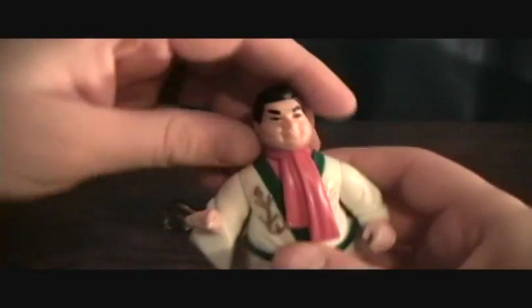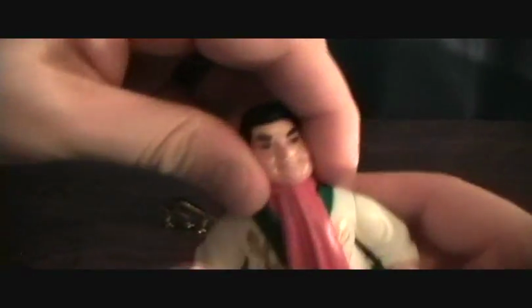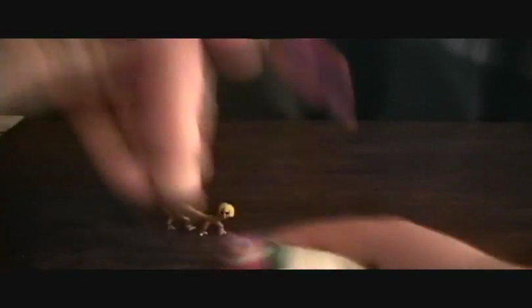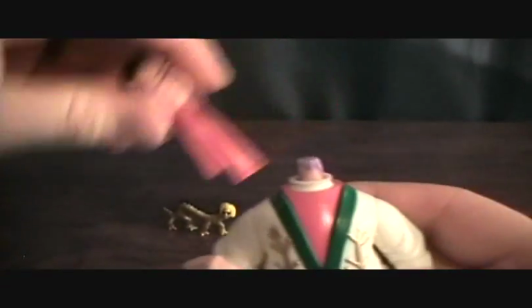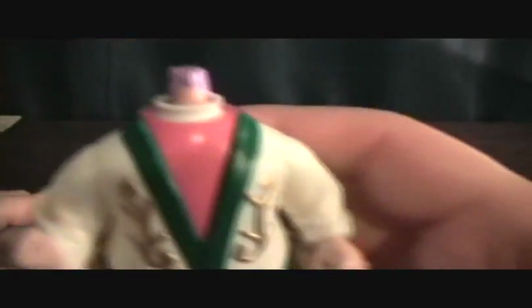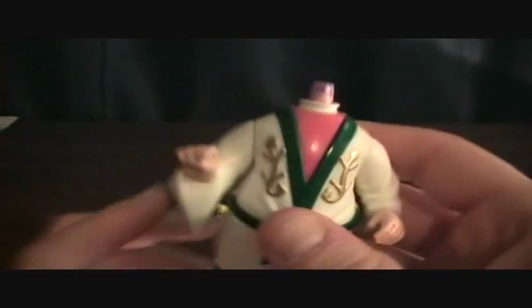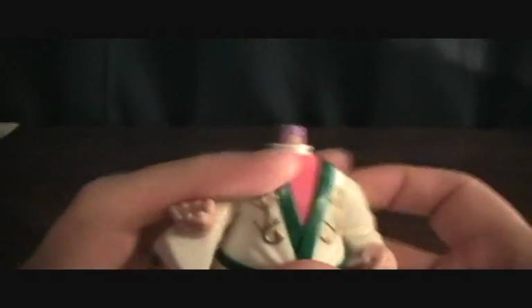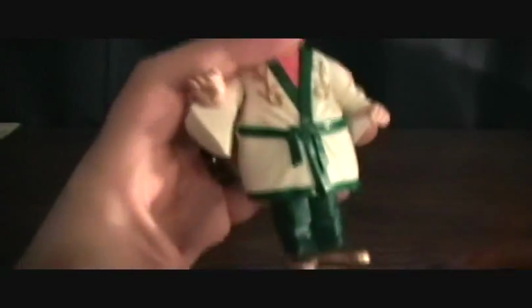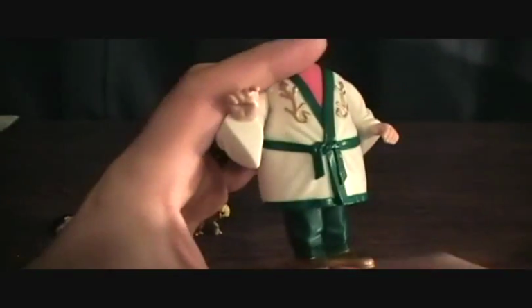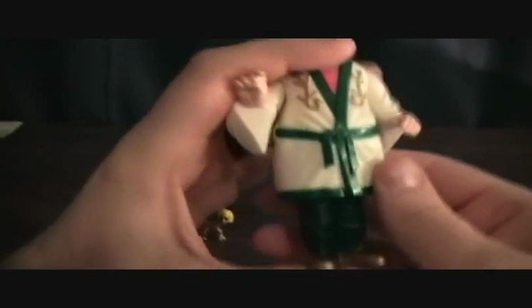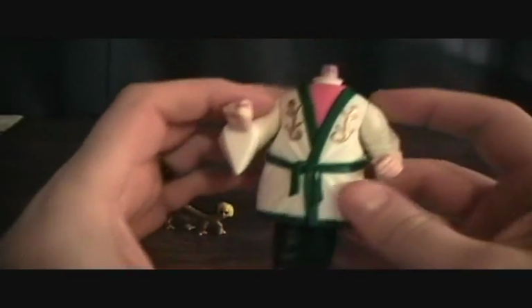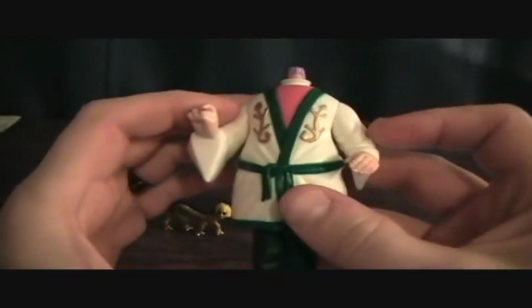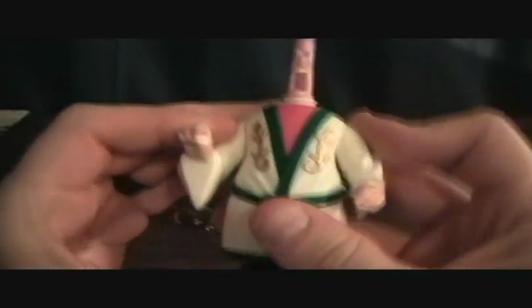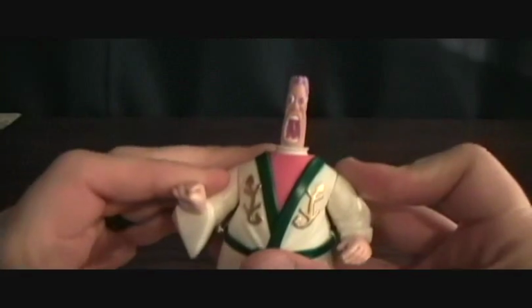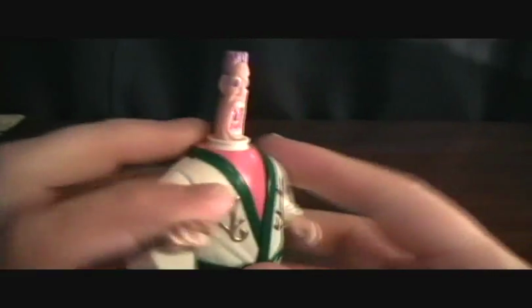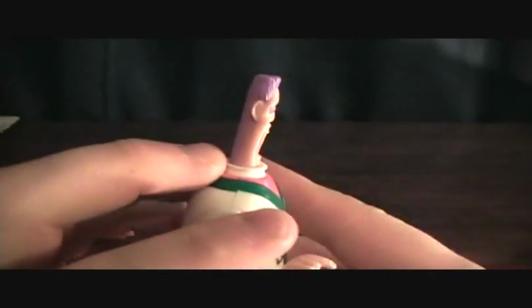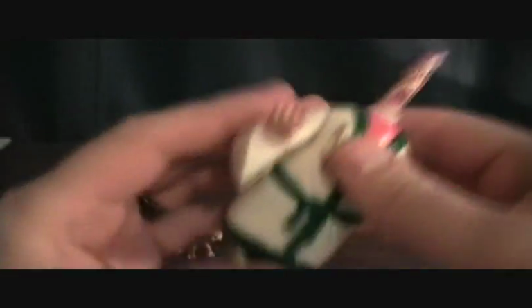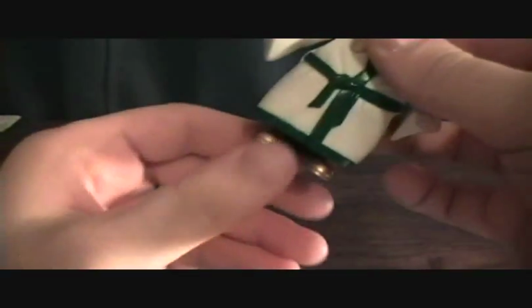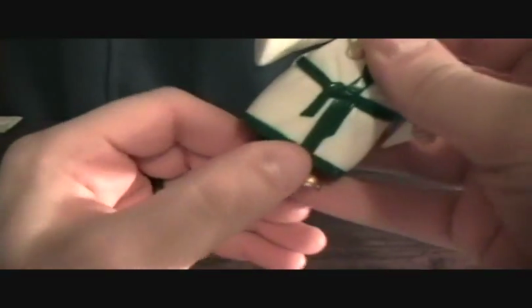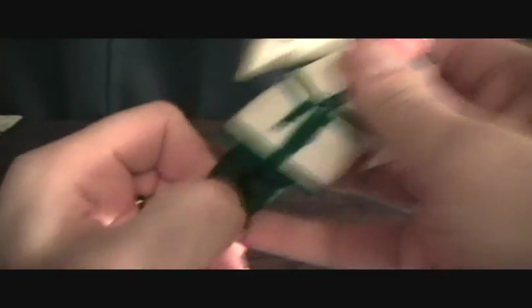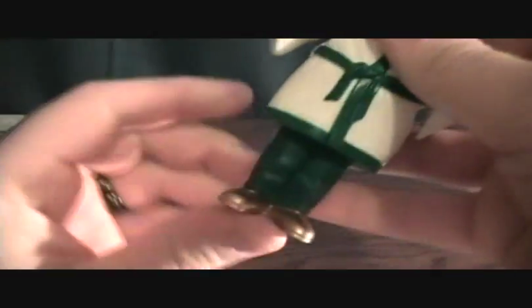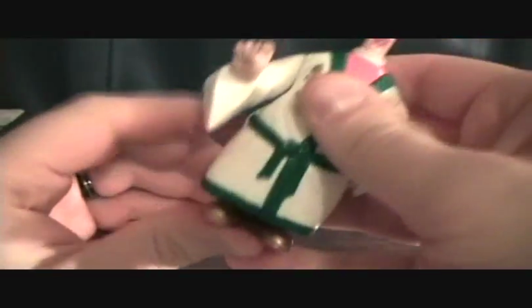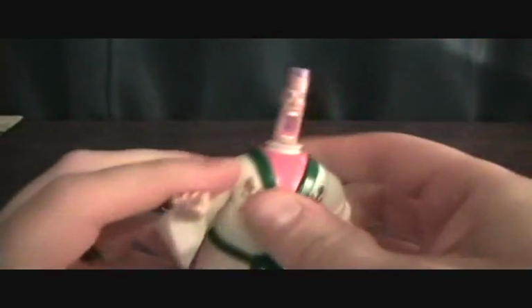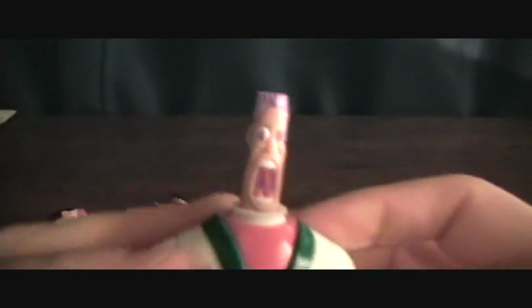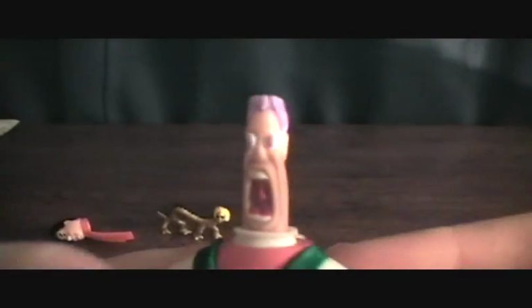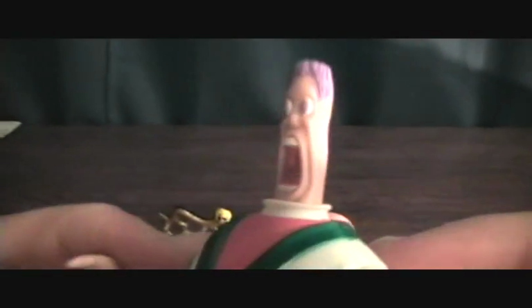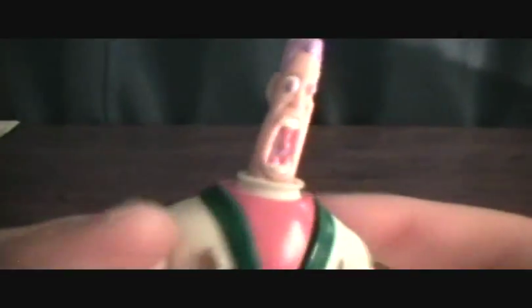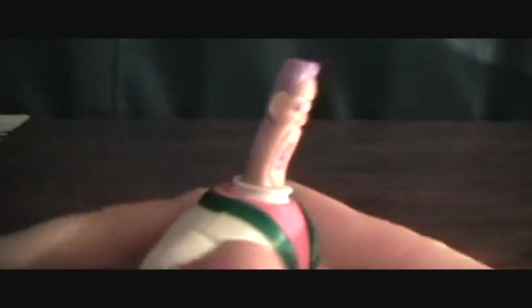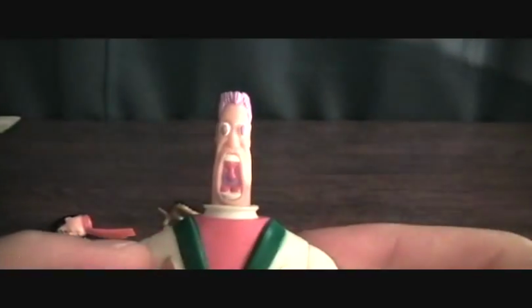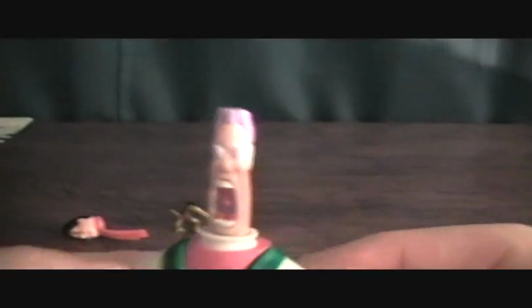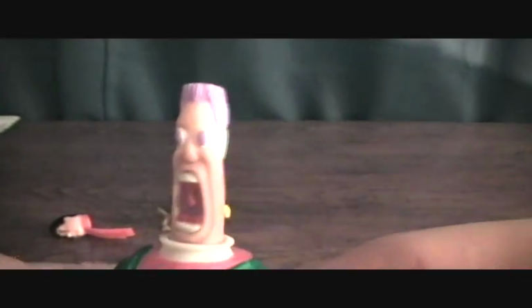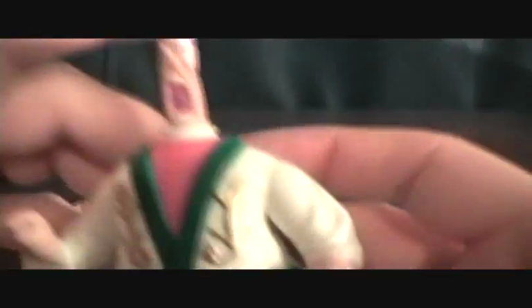His head is removable. And he has this little gimmick where you just push down on his body — see, it shortens his legs — and he has this big long scared face that comes out. It's pretty cool.